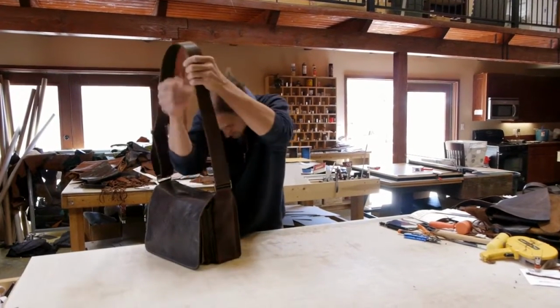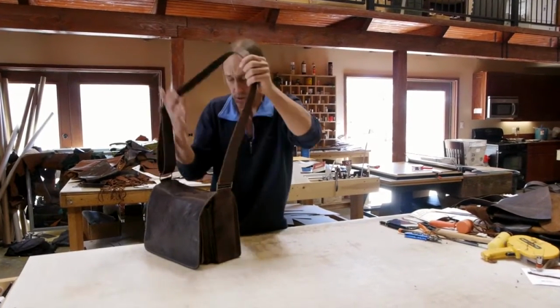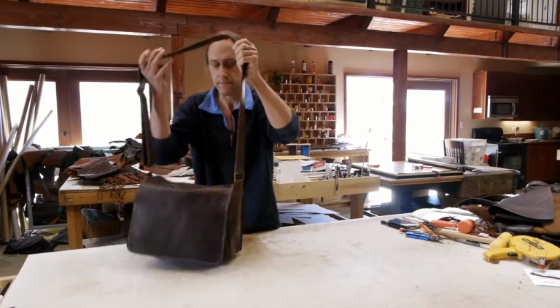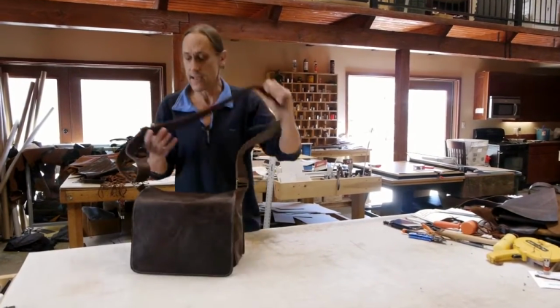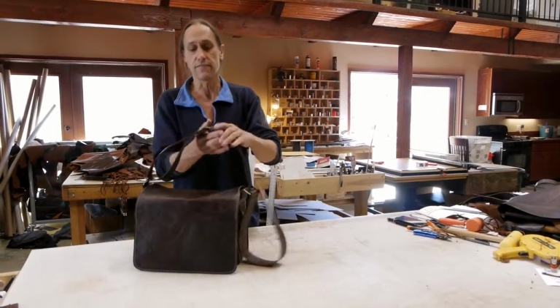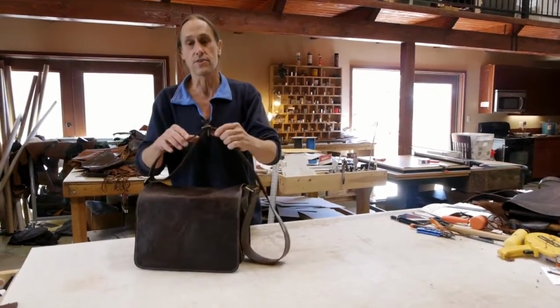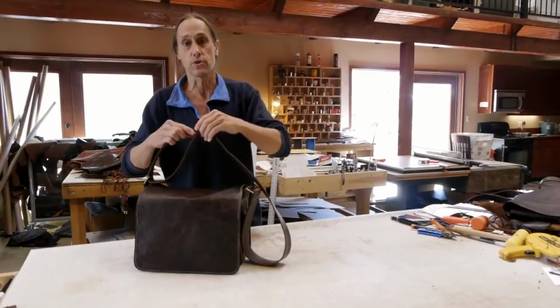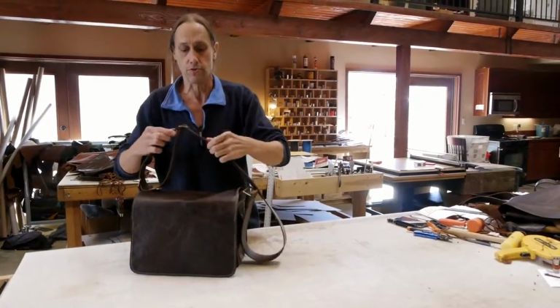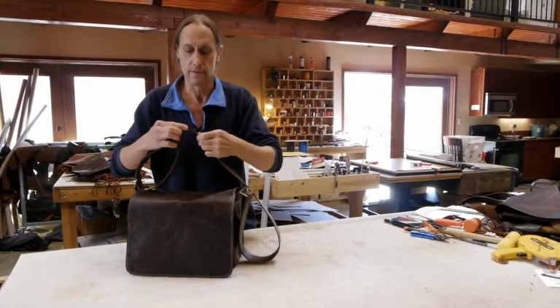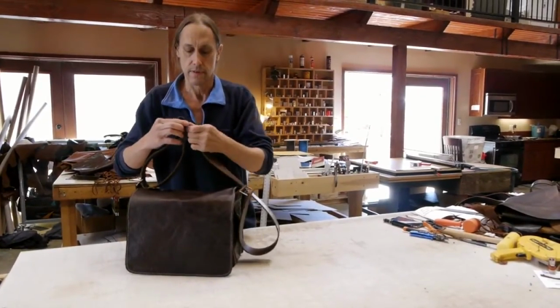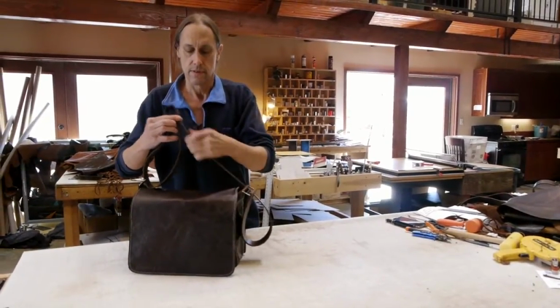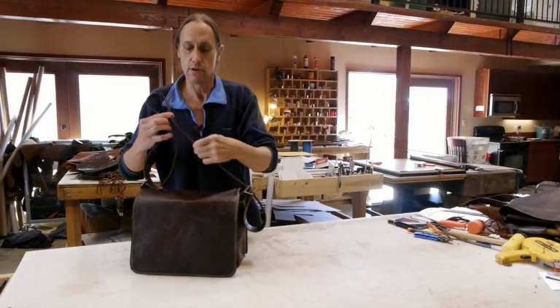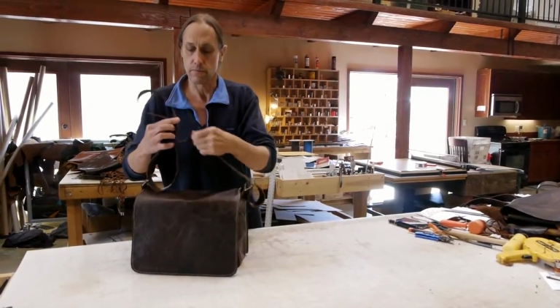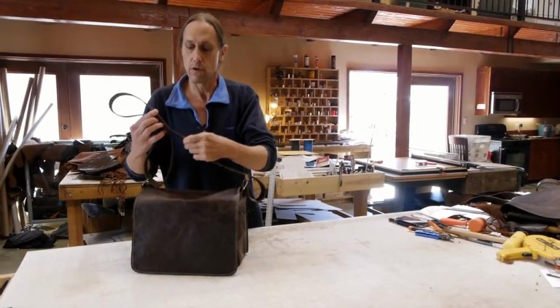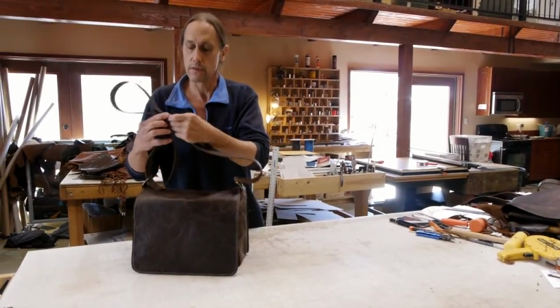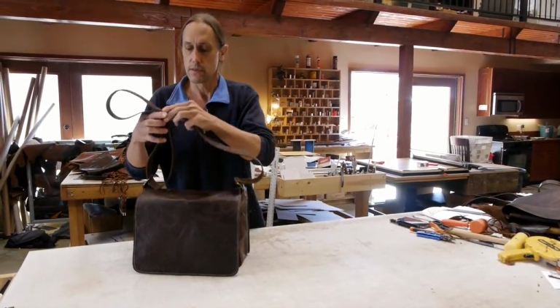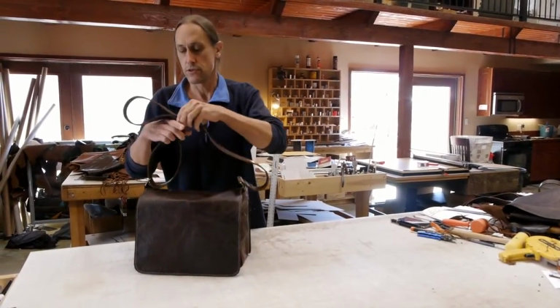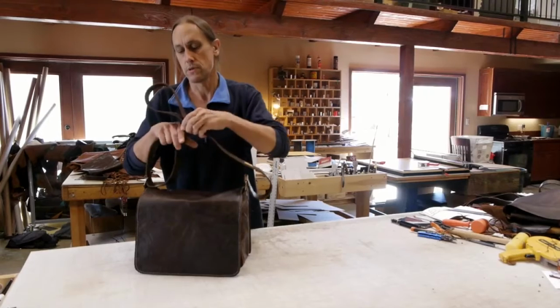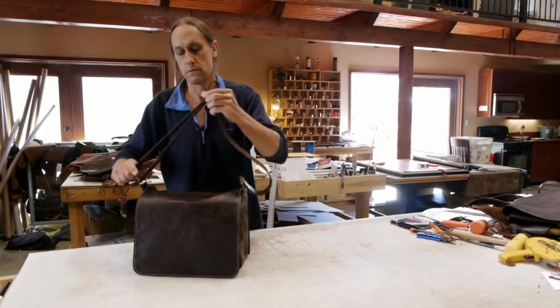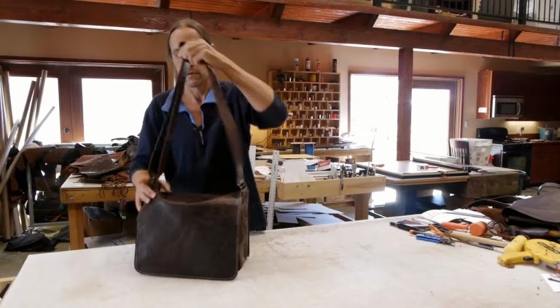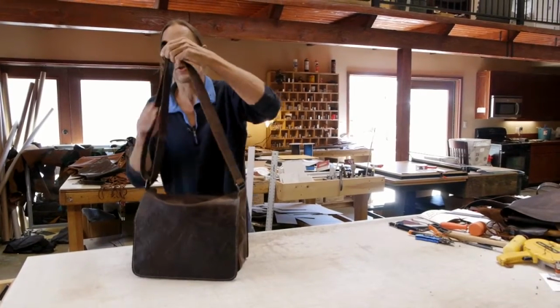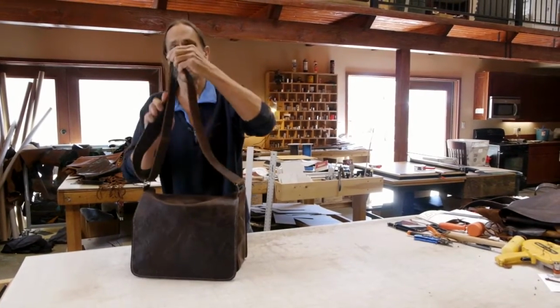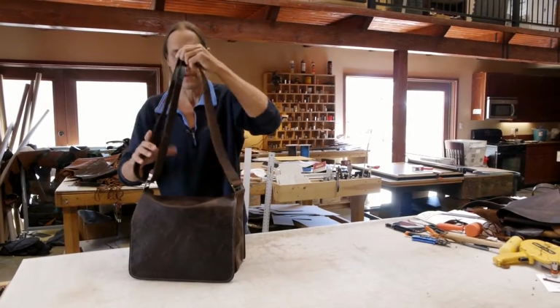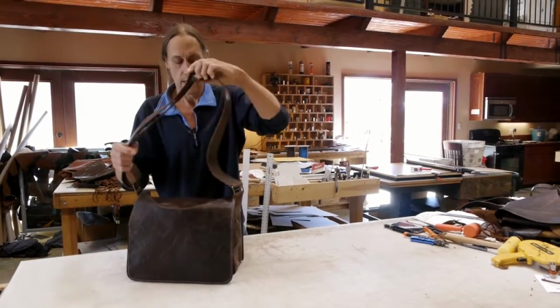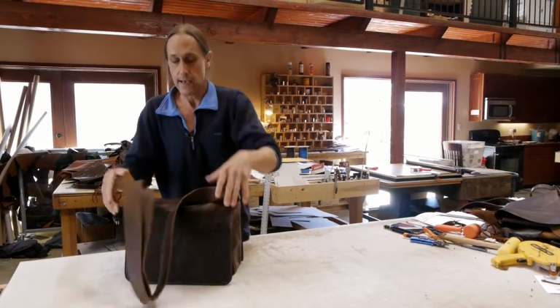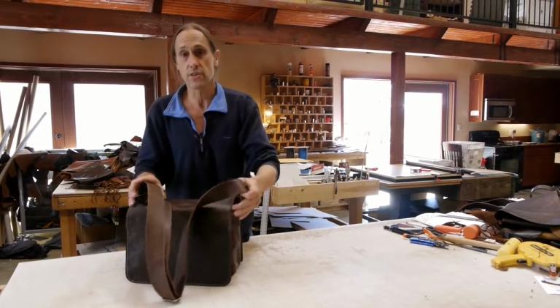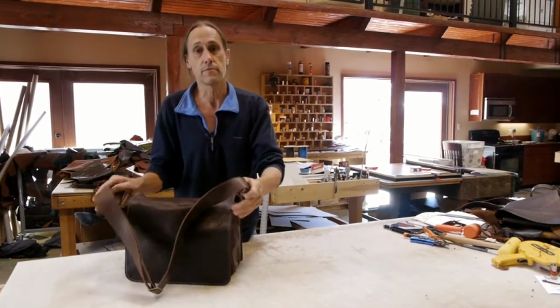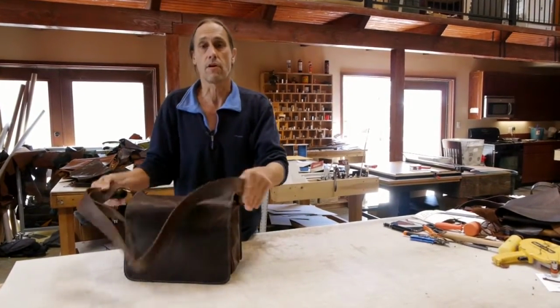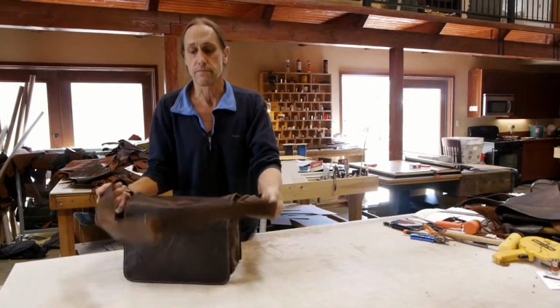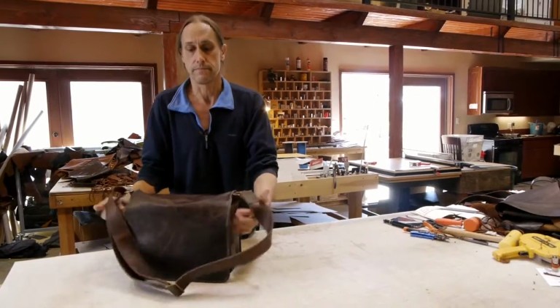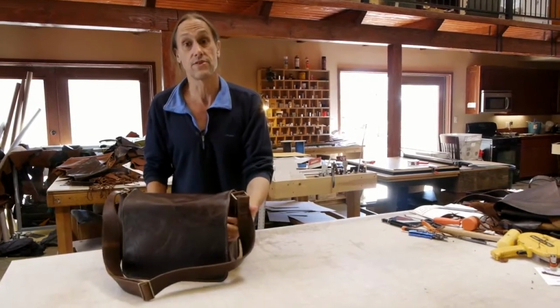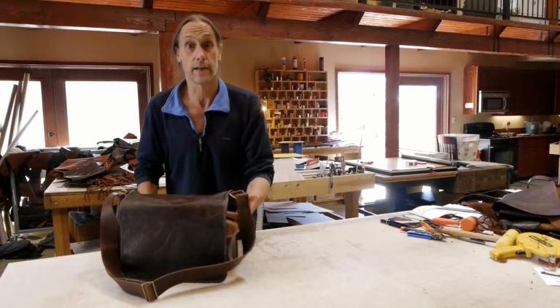Taking this off, it has an infinitely adjustable shoulder strap, so you can go from real long to a lot shorter. I'm just going to talk to you about all the different things you can put in it.